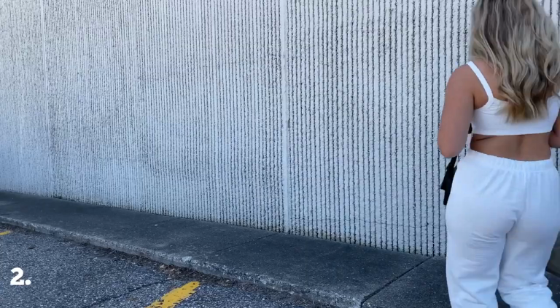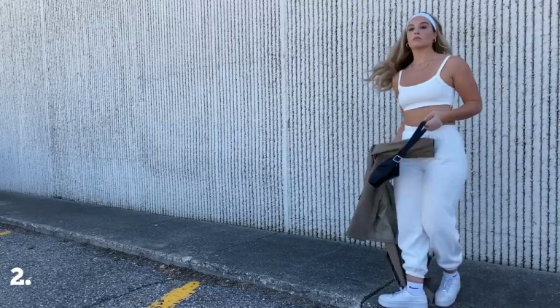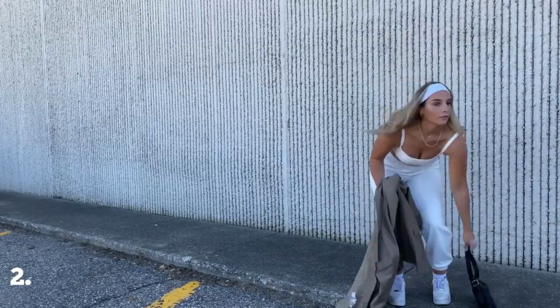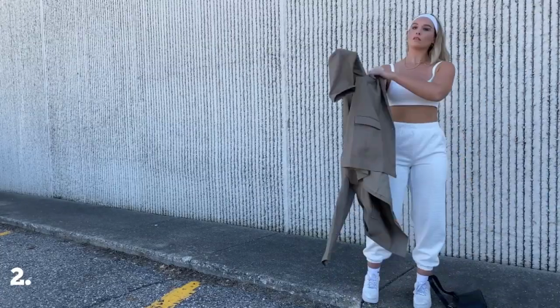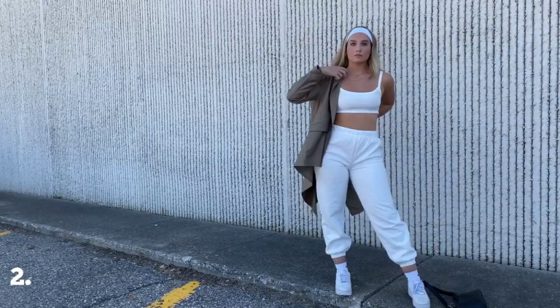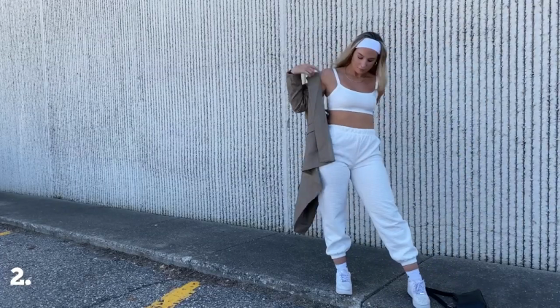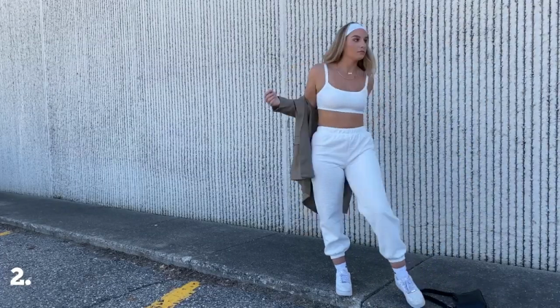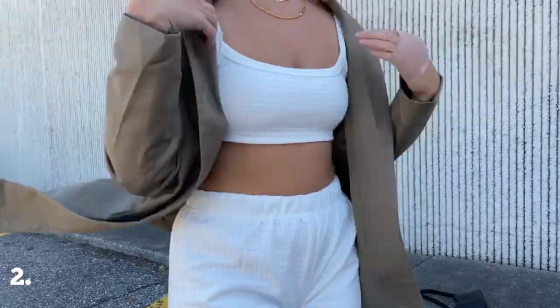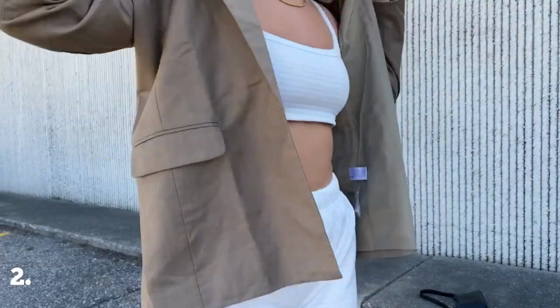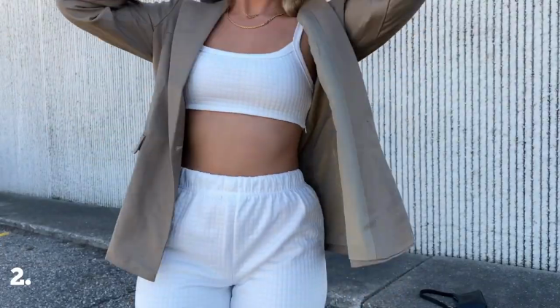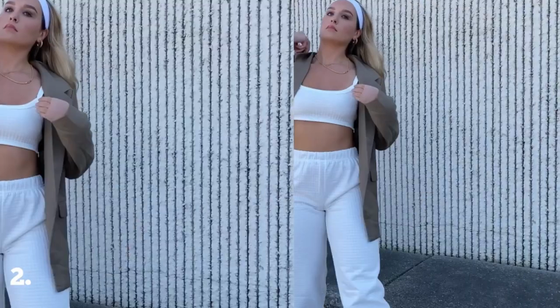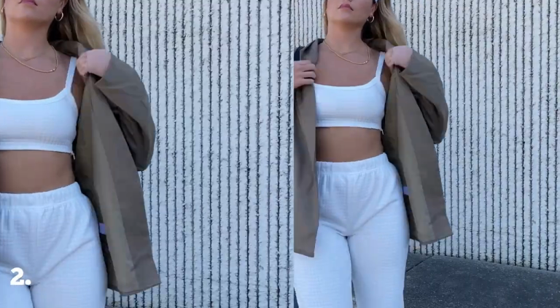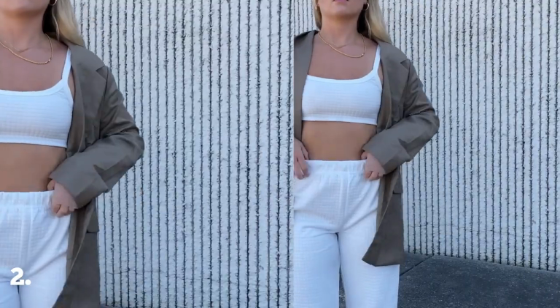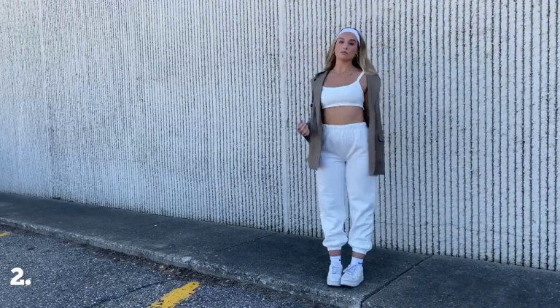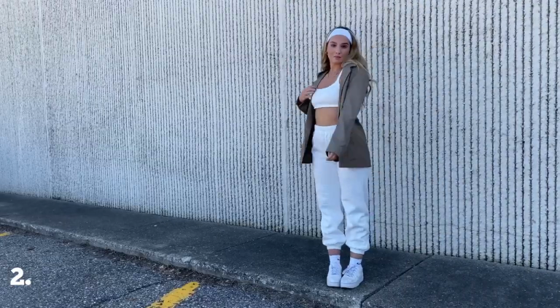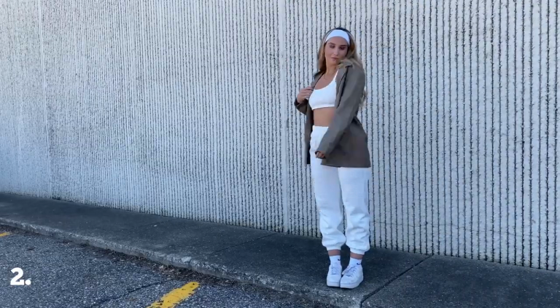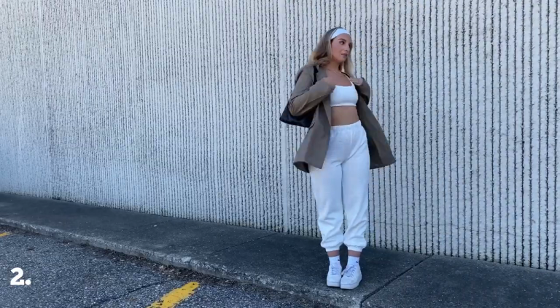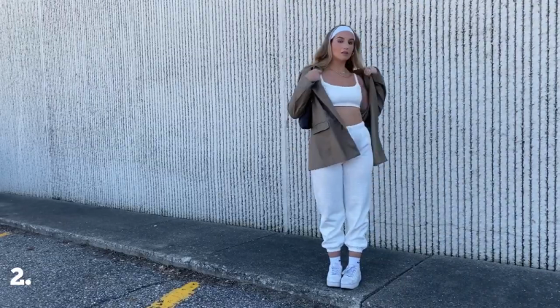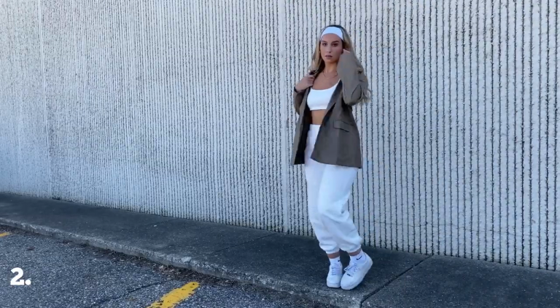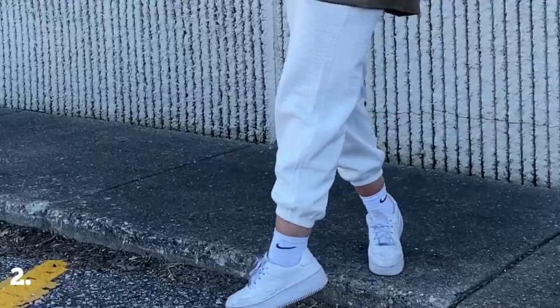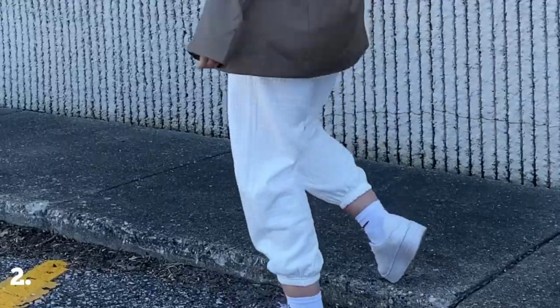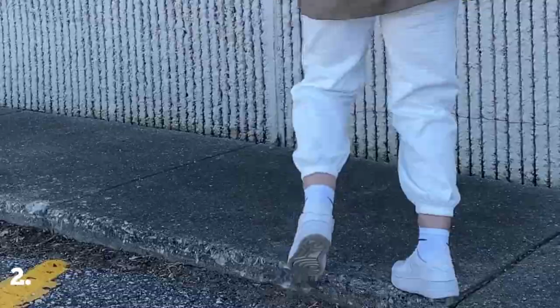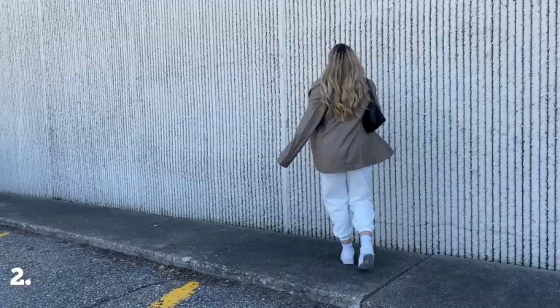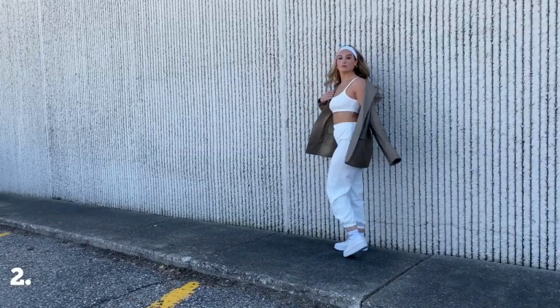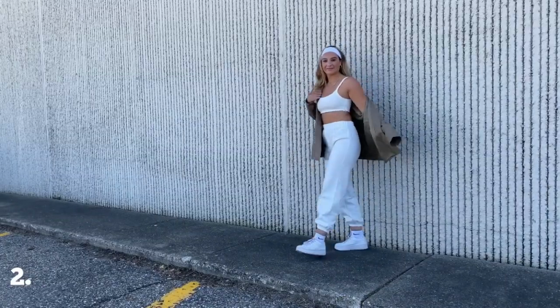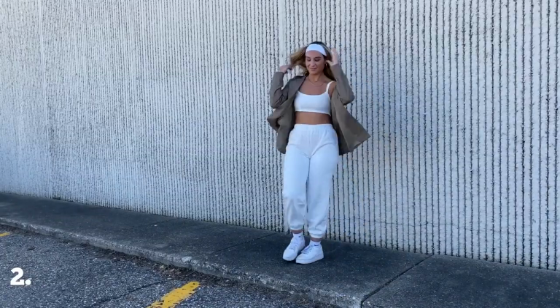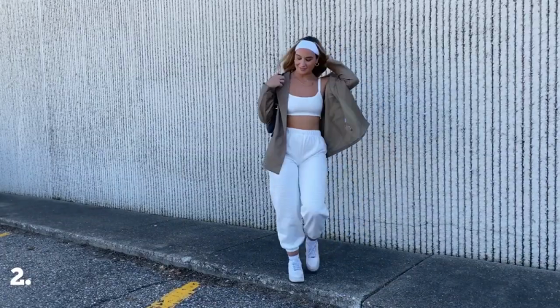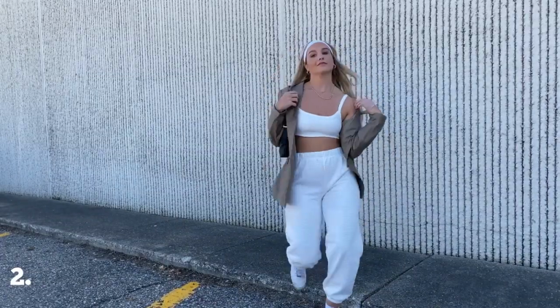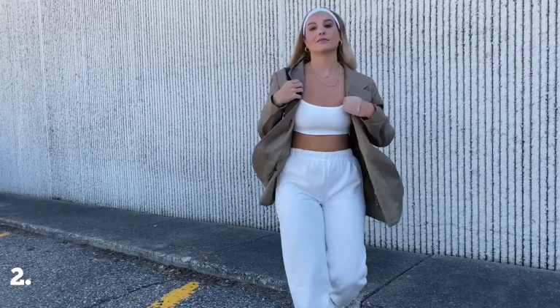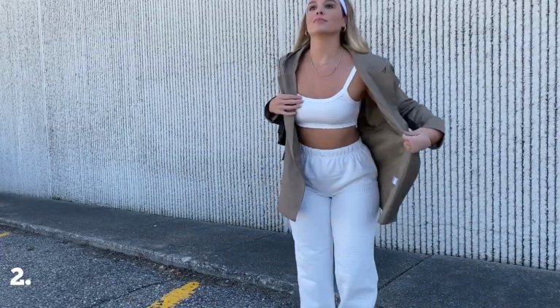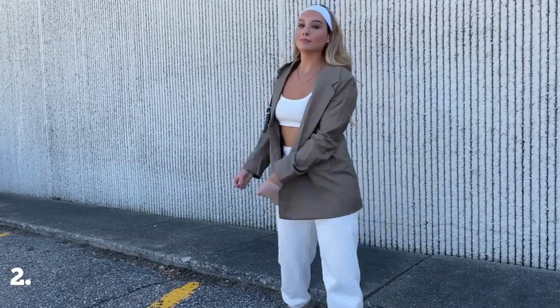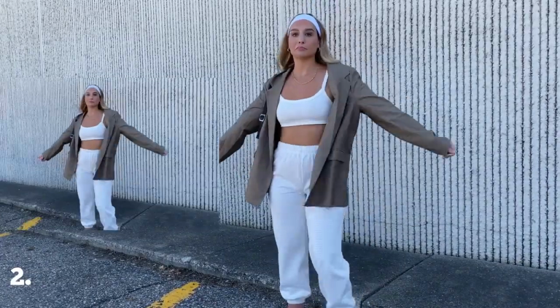The second outfit is also a sweat set, but this time I decided to dress it up by adding a blazer over the top. I definitely think blazers are going to be a staple for me this fall, so I definitely need this in my closet.